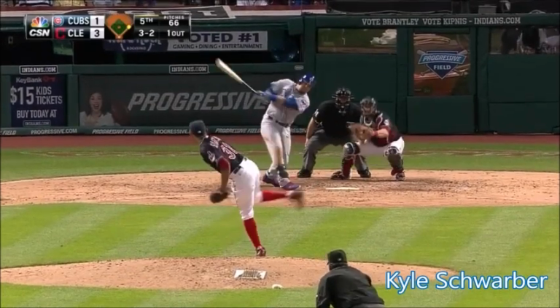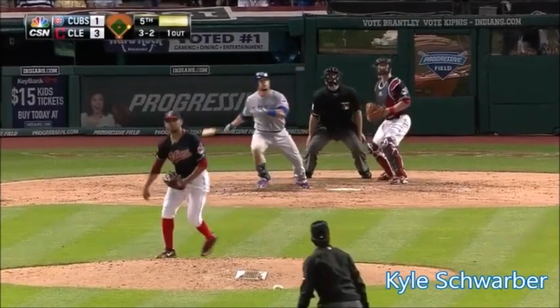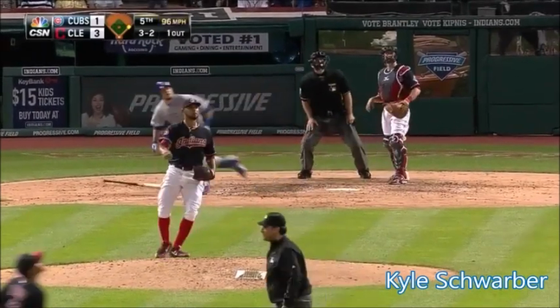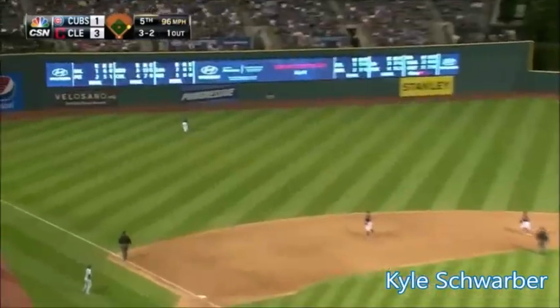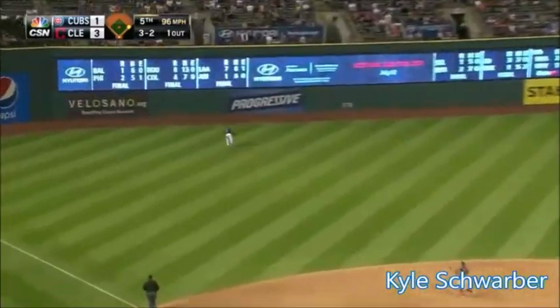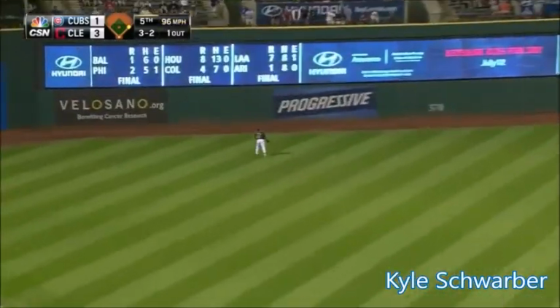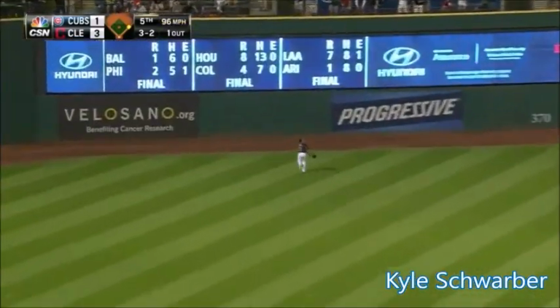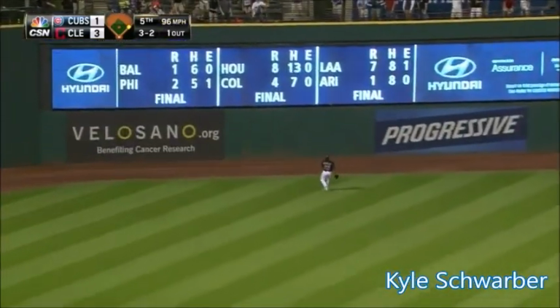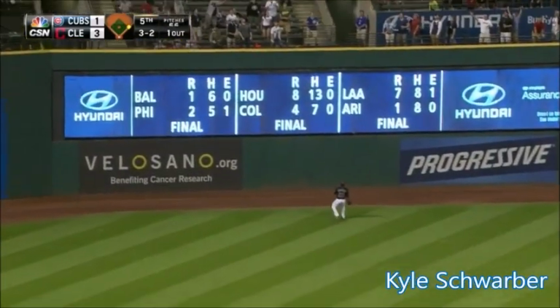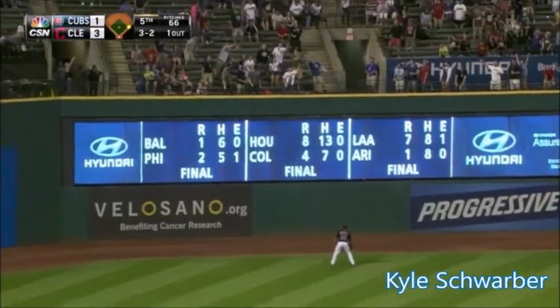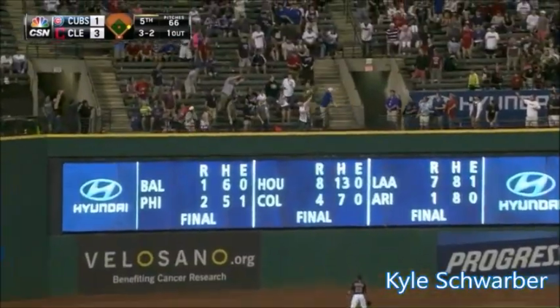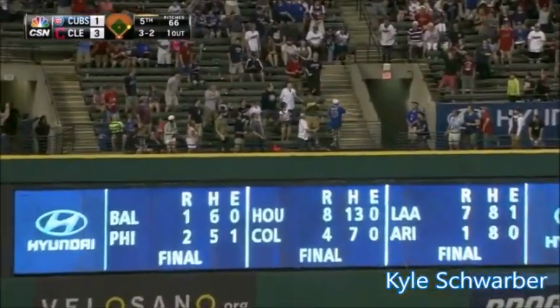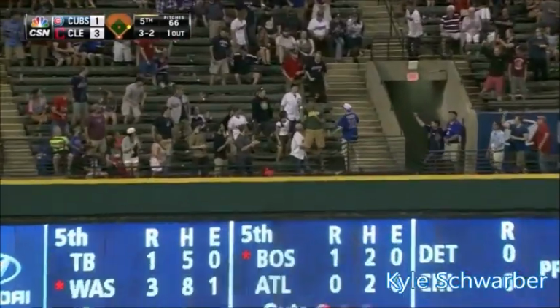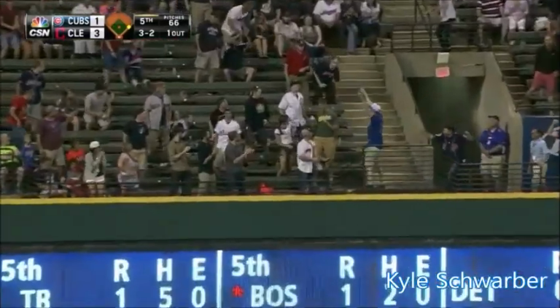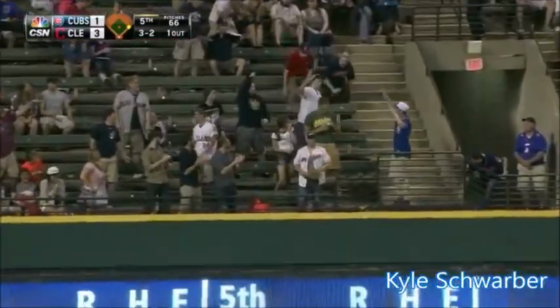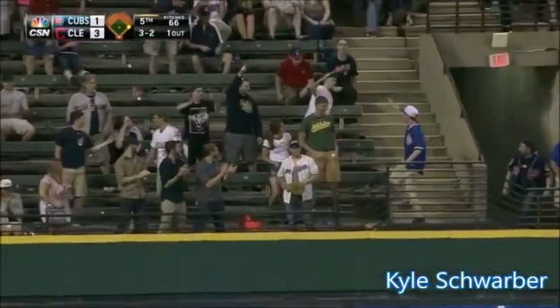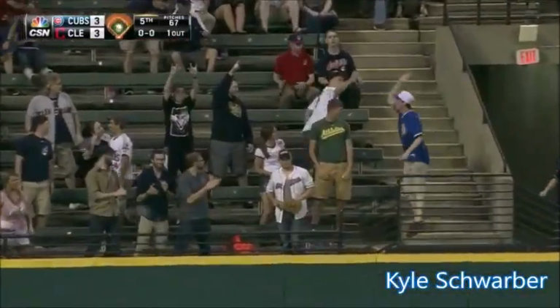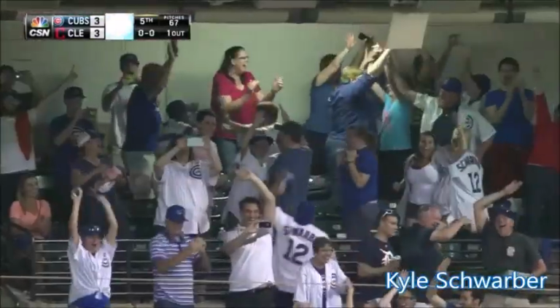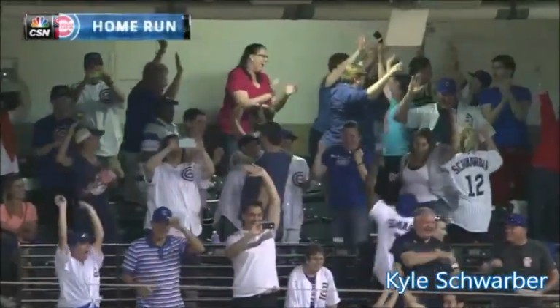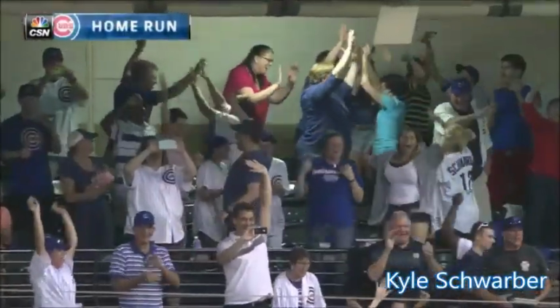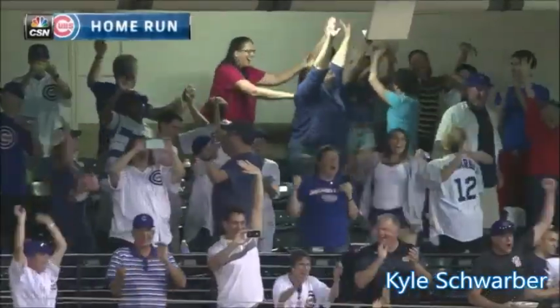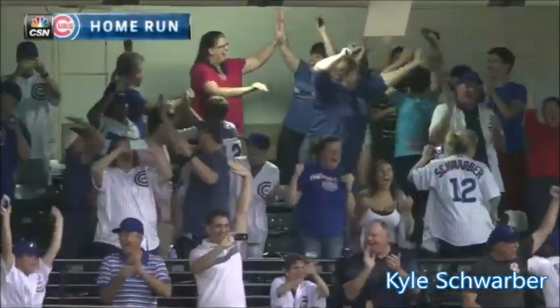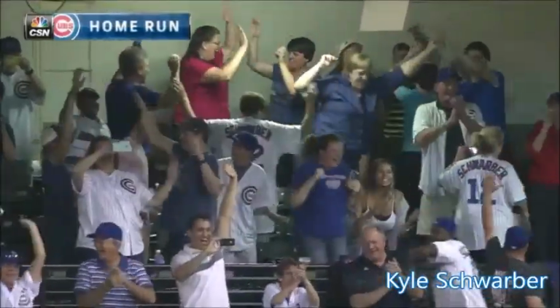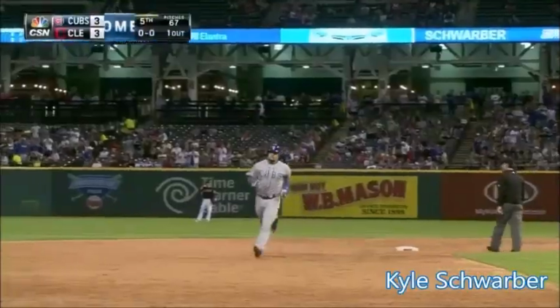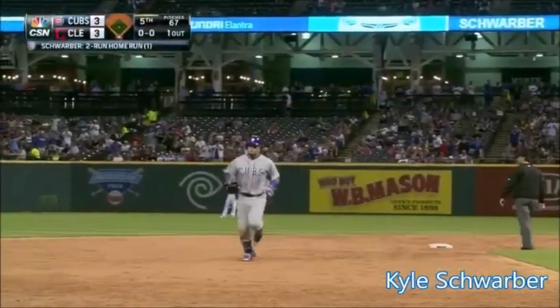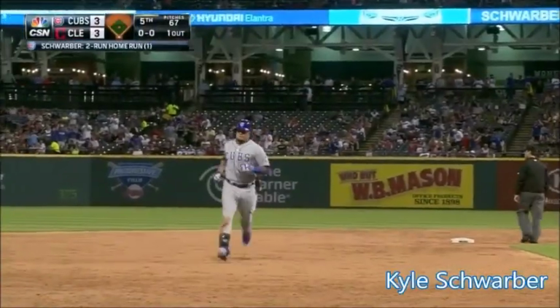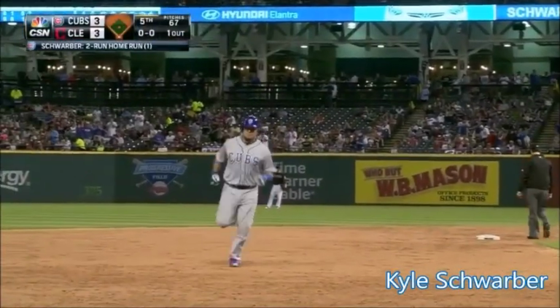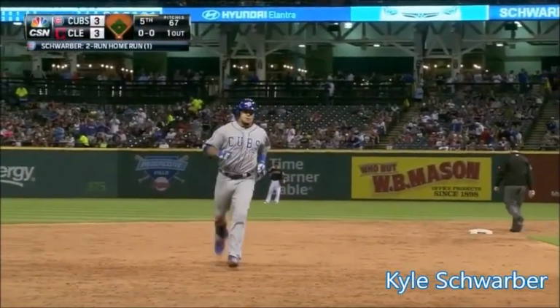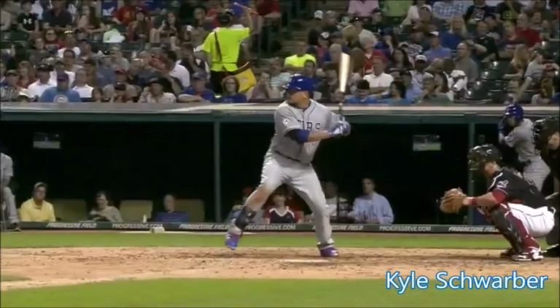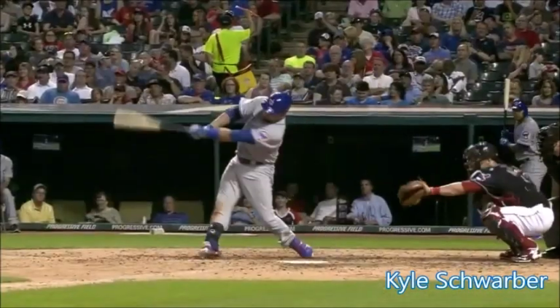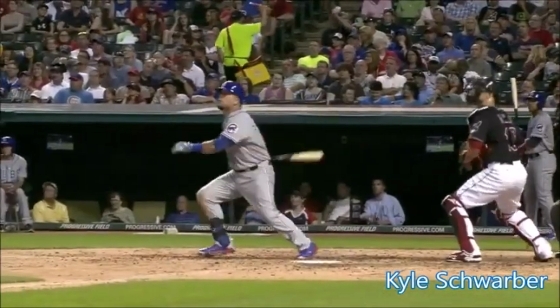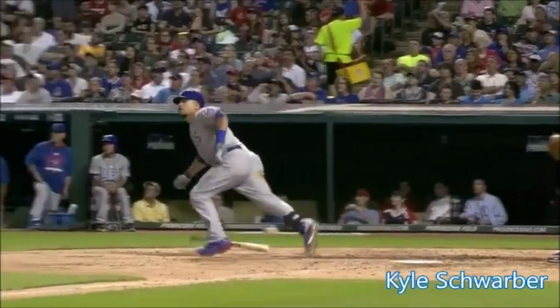Coggan runs on the 3-2 and a fly ball hit to deep left. Bradley looks up. That ball is gone! A home run! We're tied! And it's that opposite field power we were talking about.